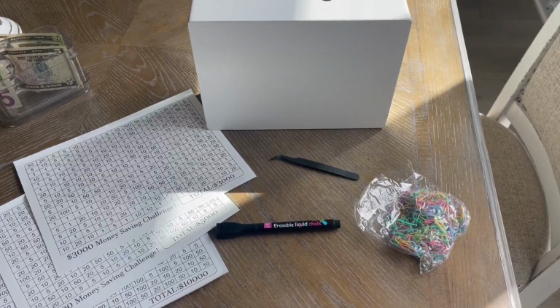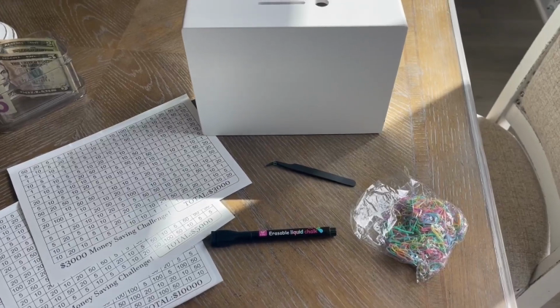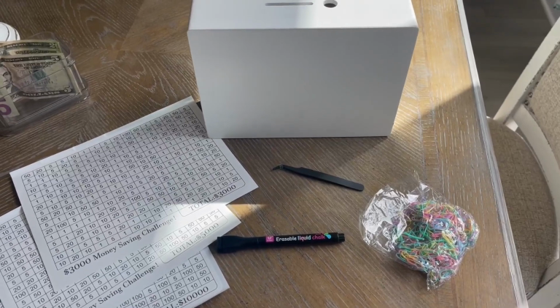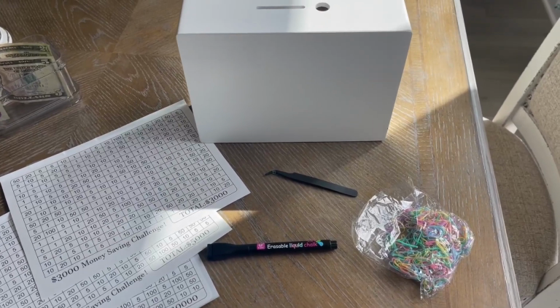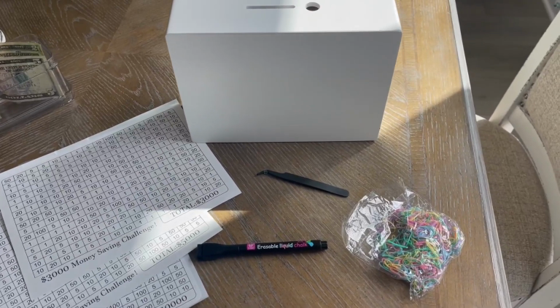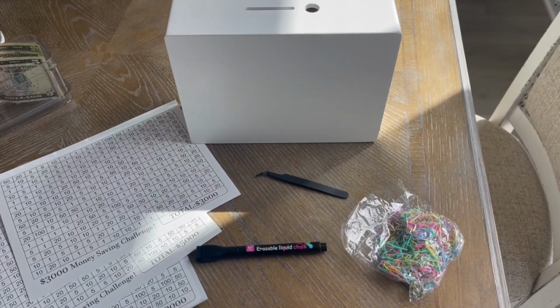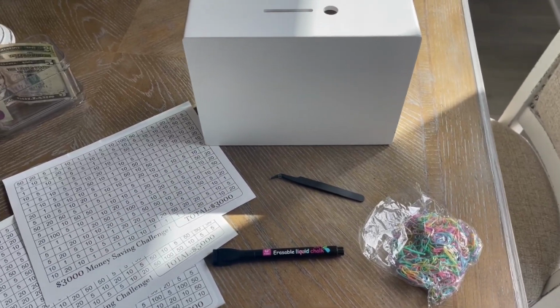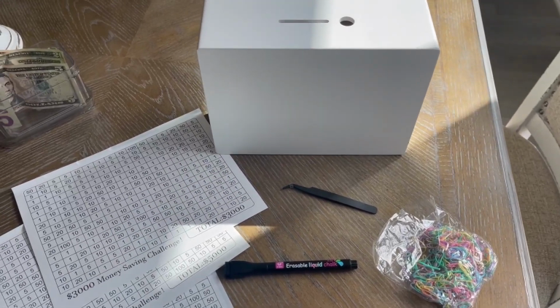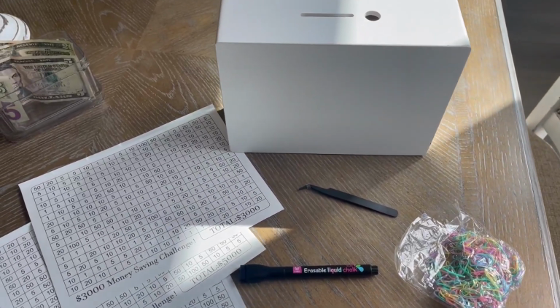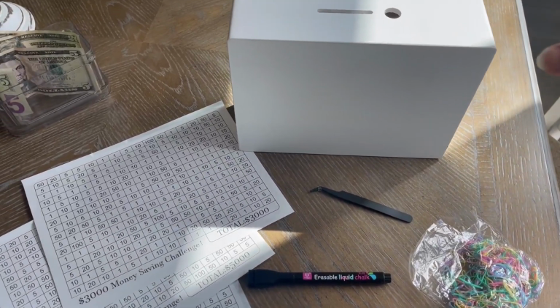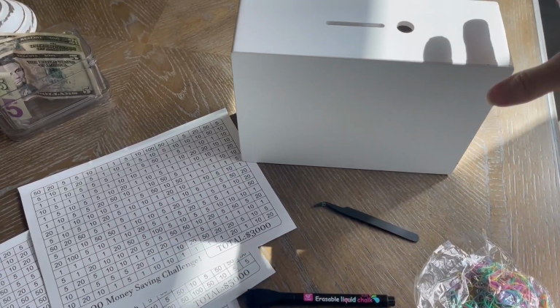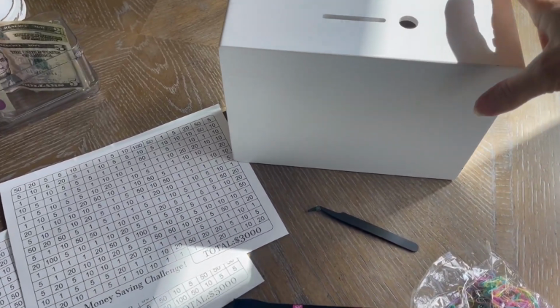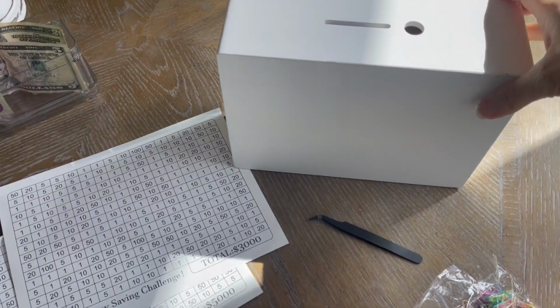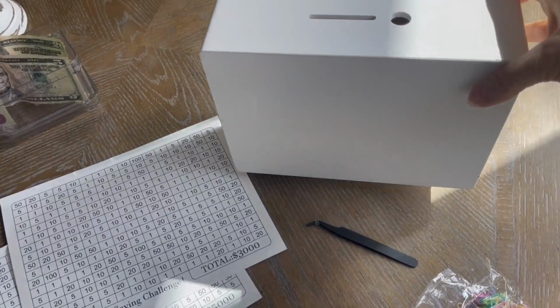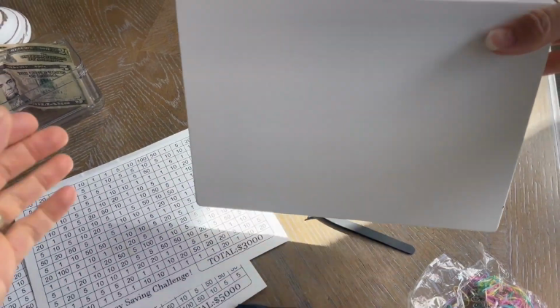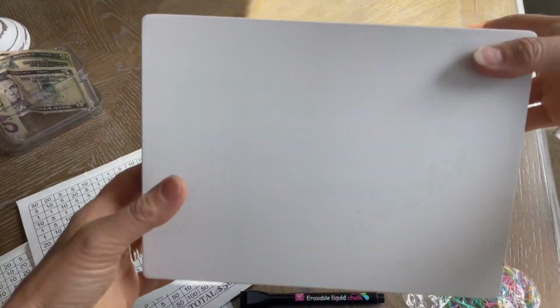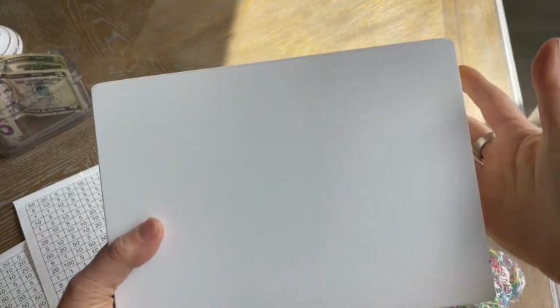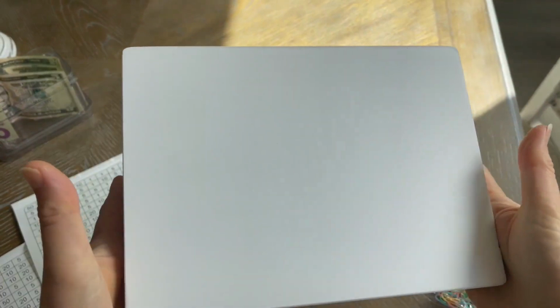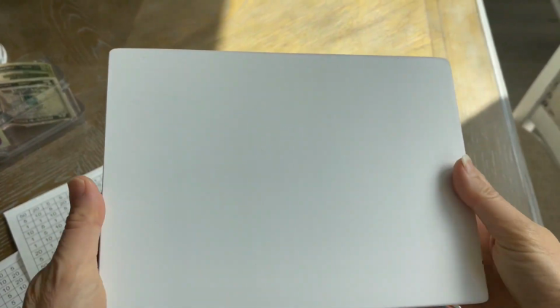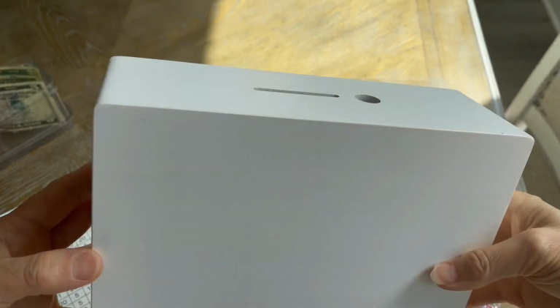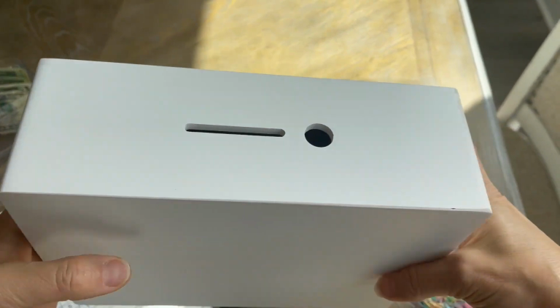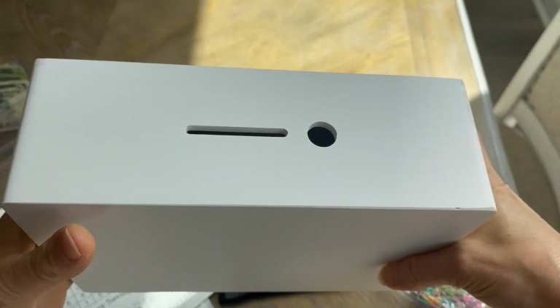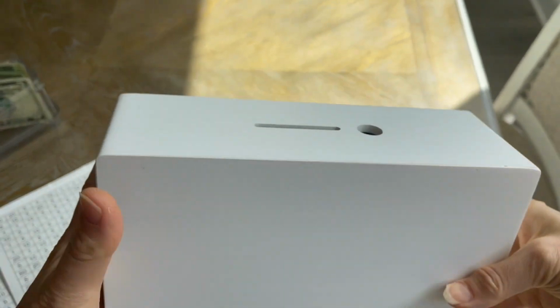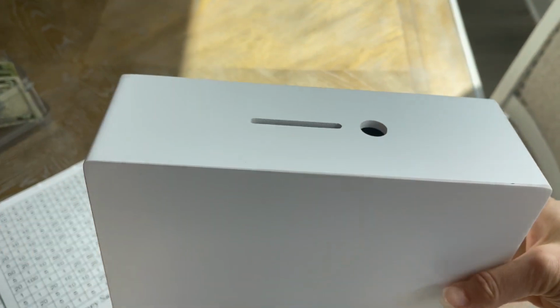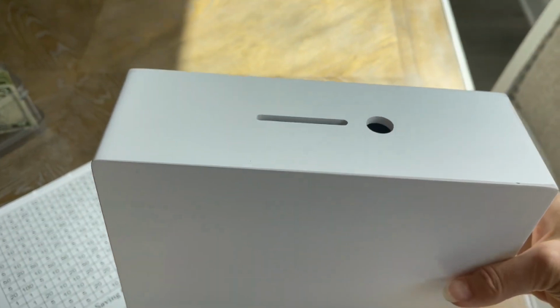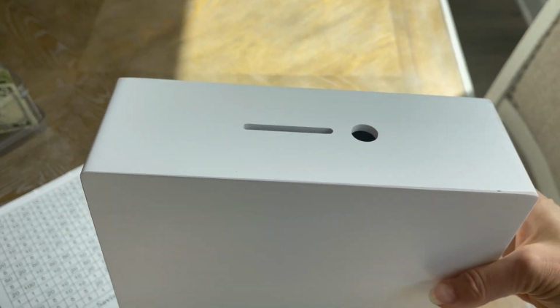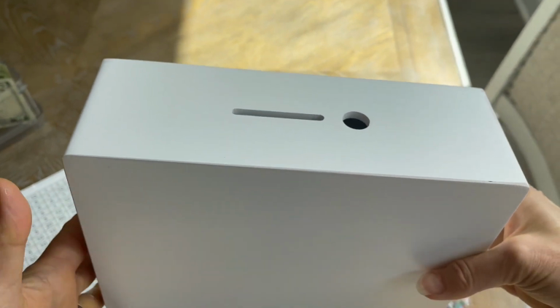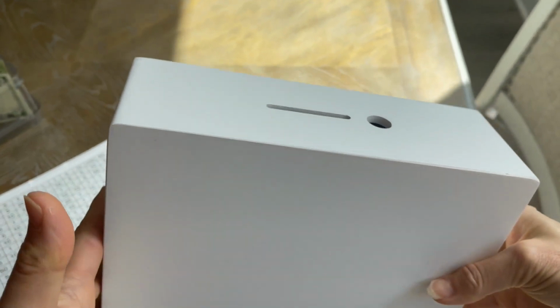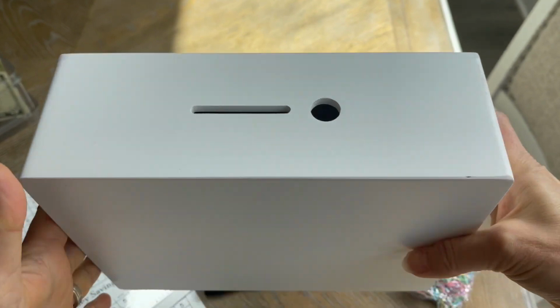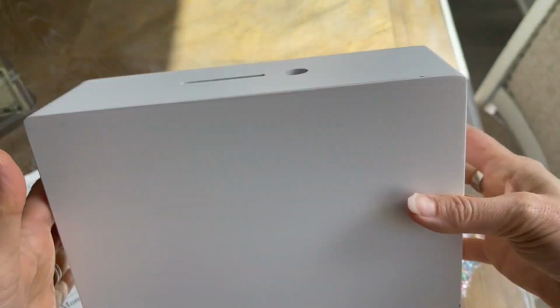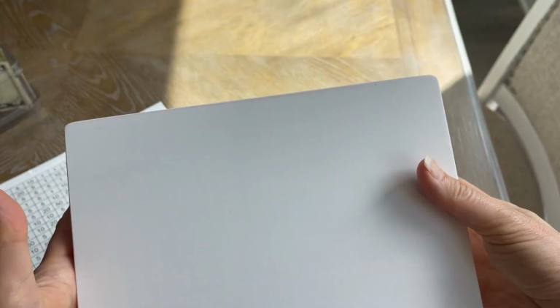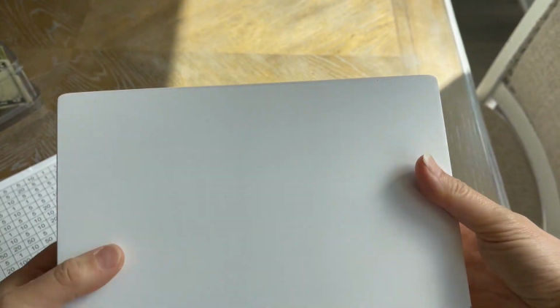Hey there, I want to quickly share with you about this really unique savings box. The company sent this to me so I could give you this up-close look. I want to show you what it comes with and how it works.